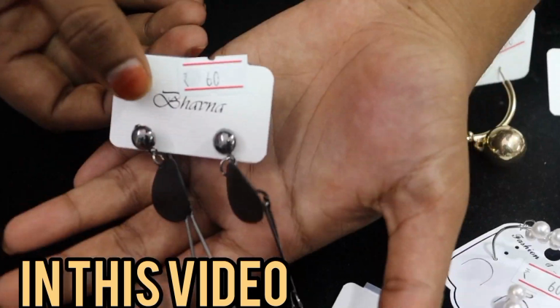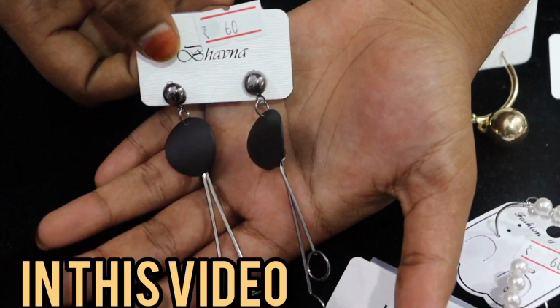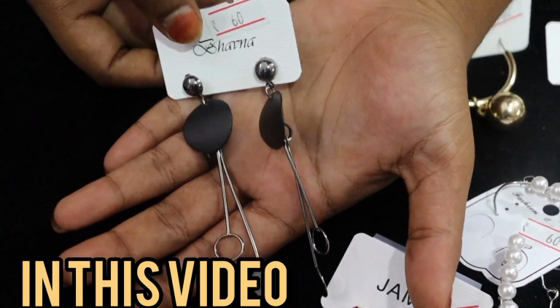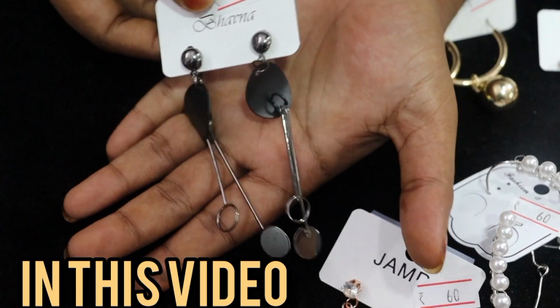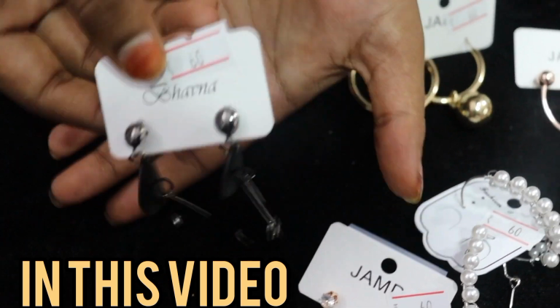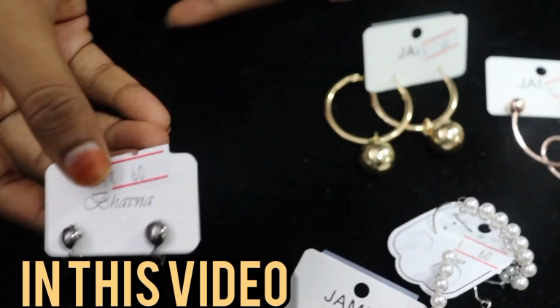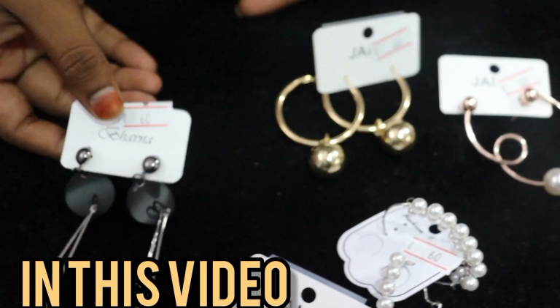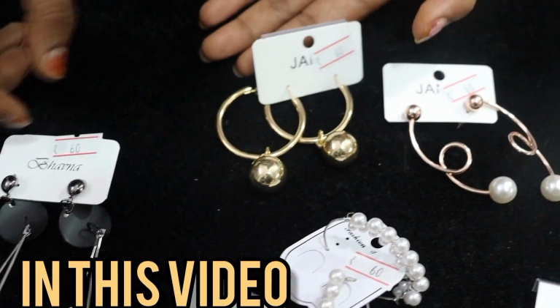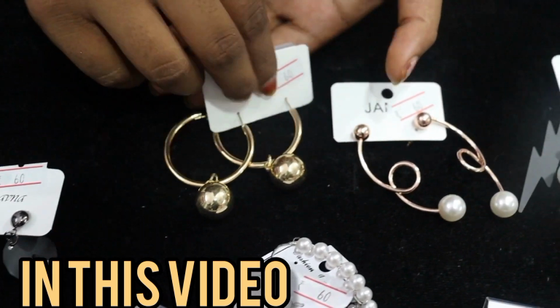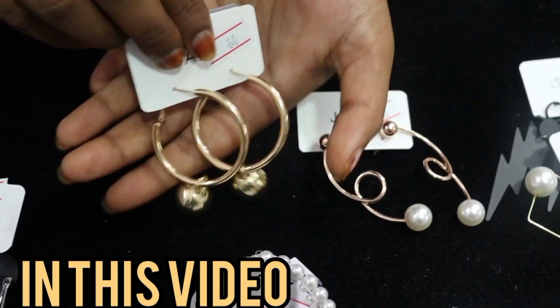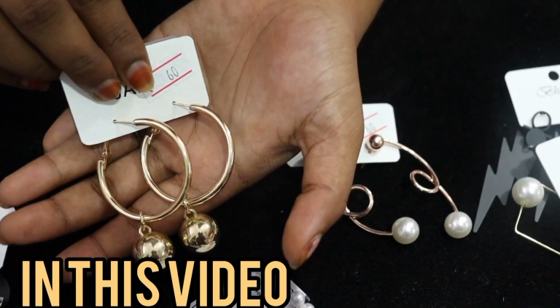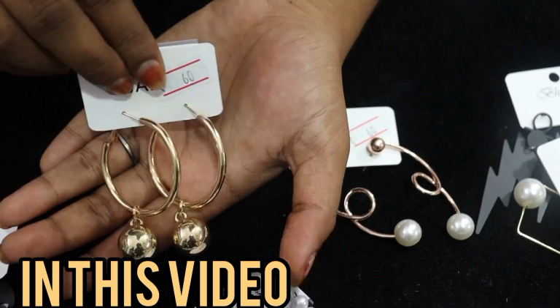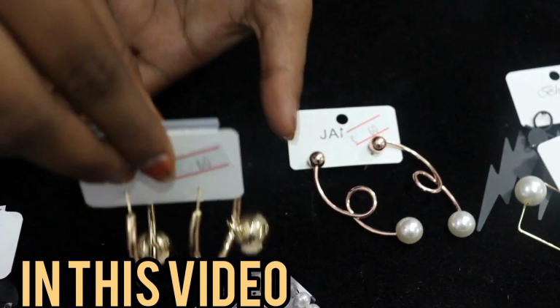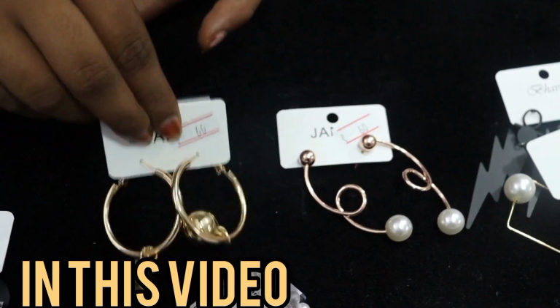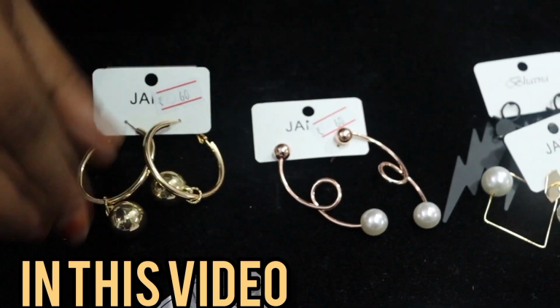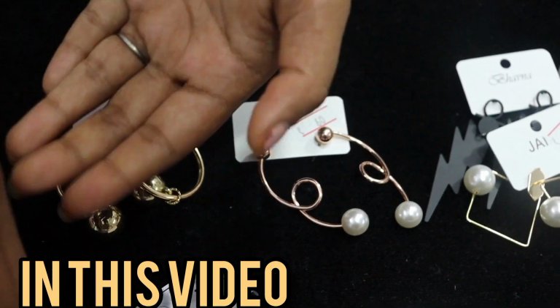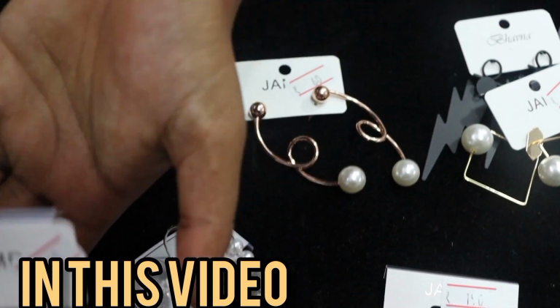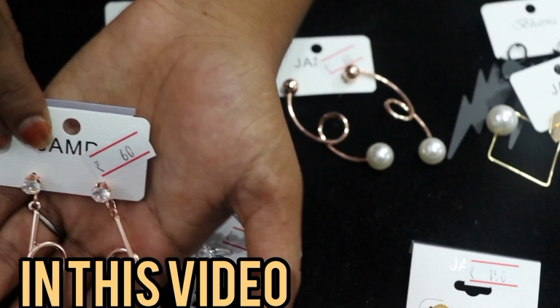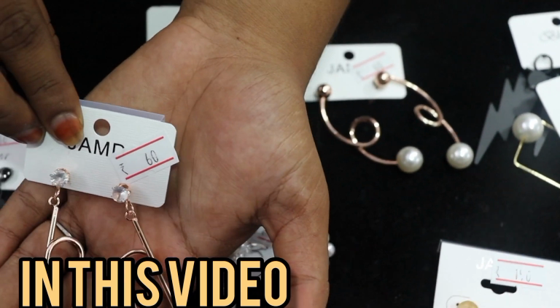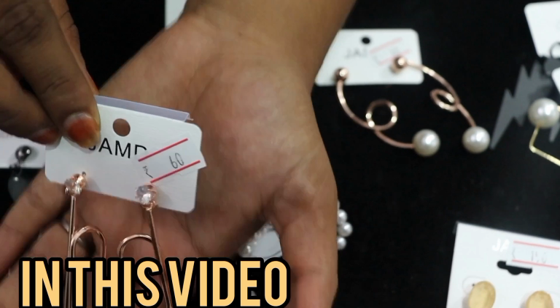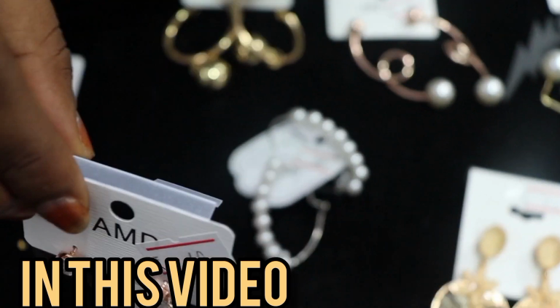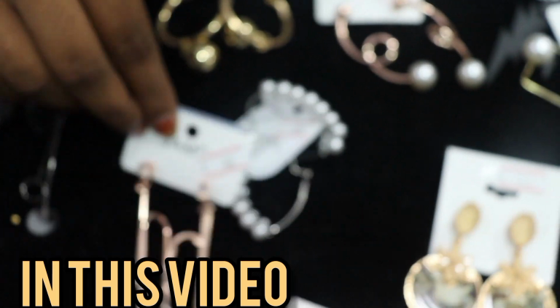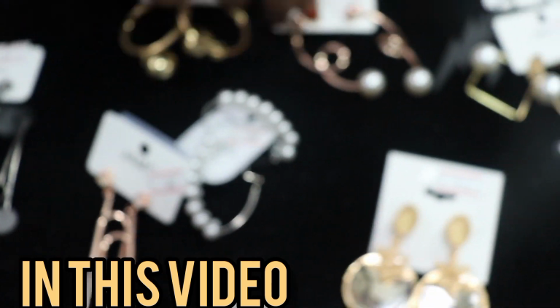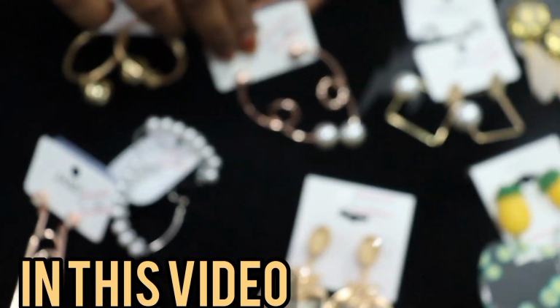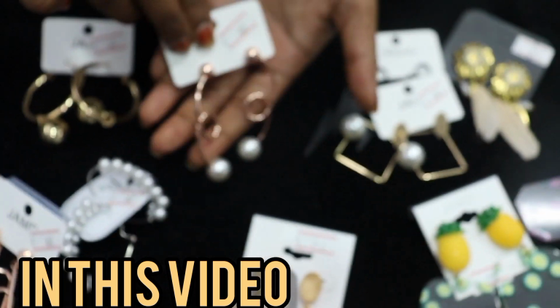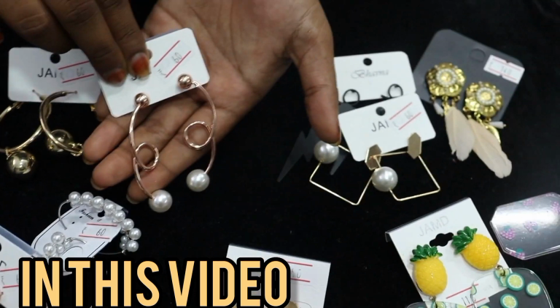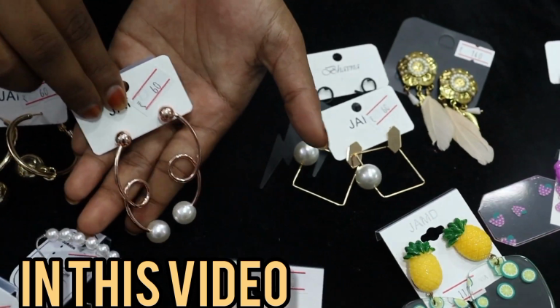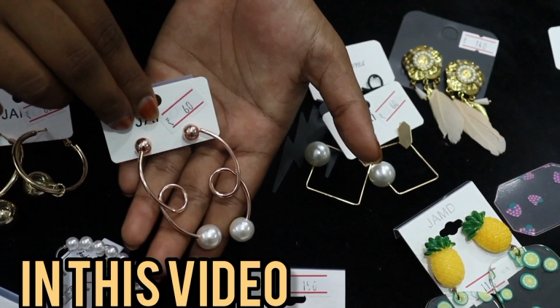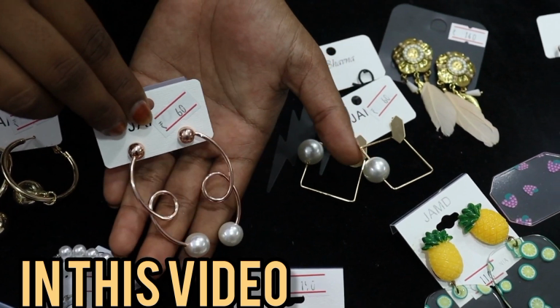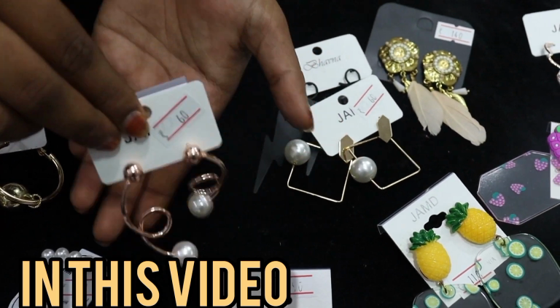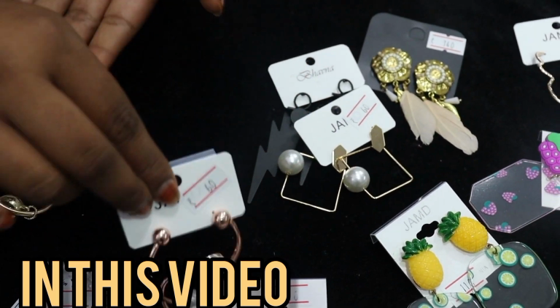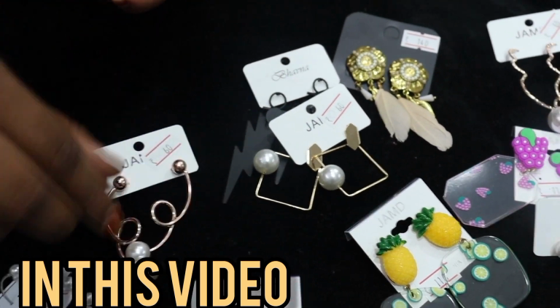Let's see how fancy earrings are available. It's all about statement earrings. It's 60 rupees. We'll start with 60 rupees.